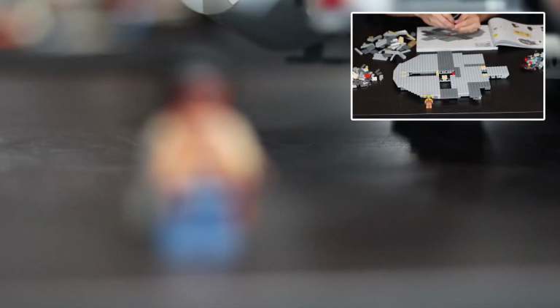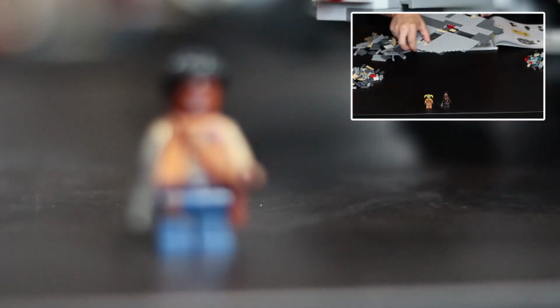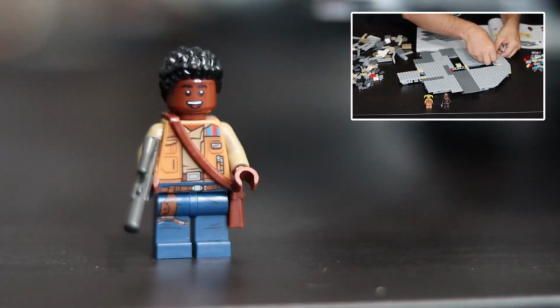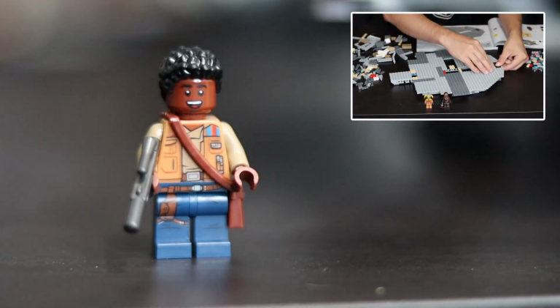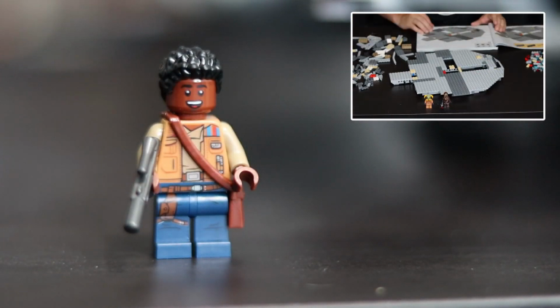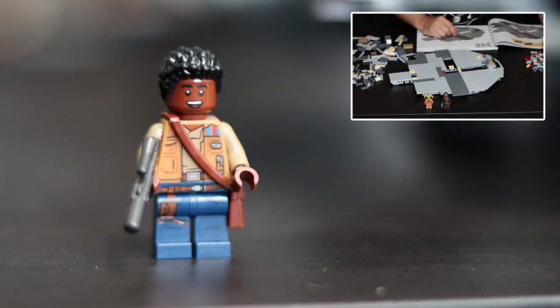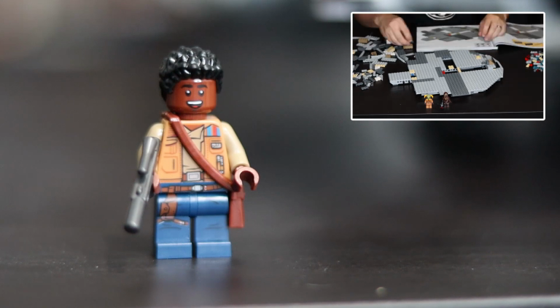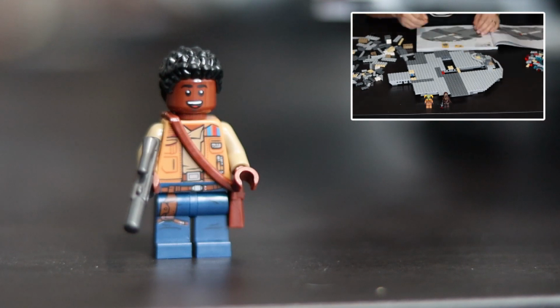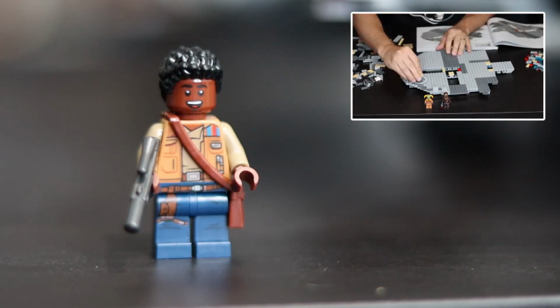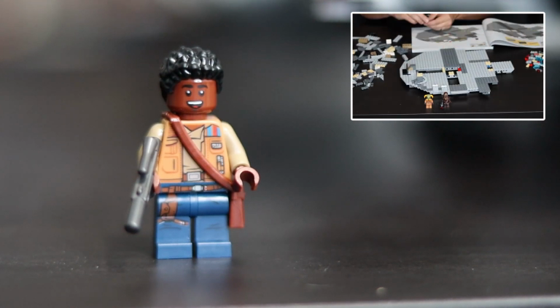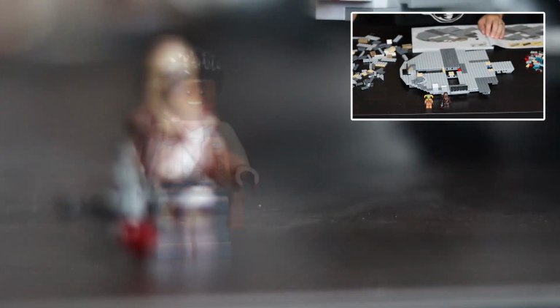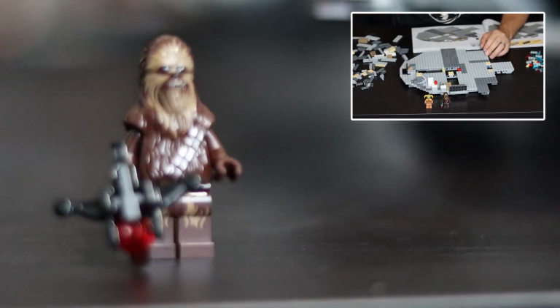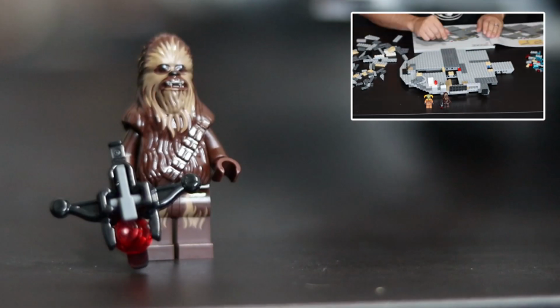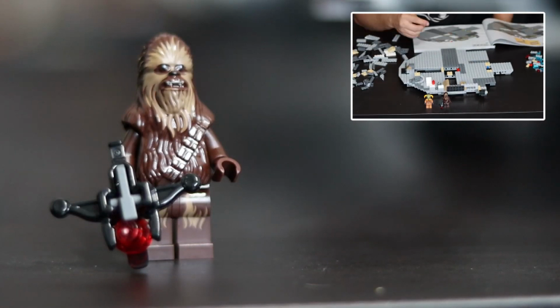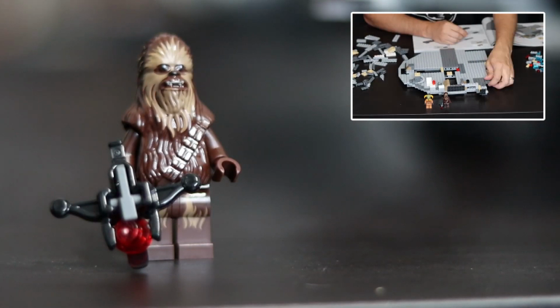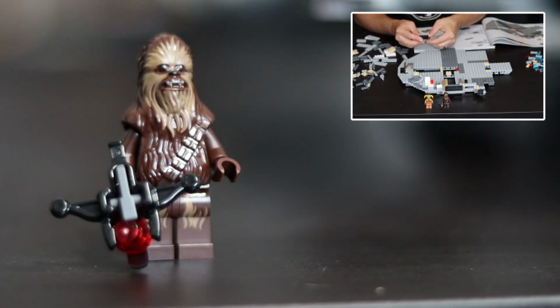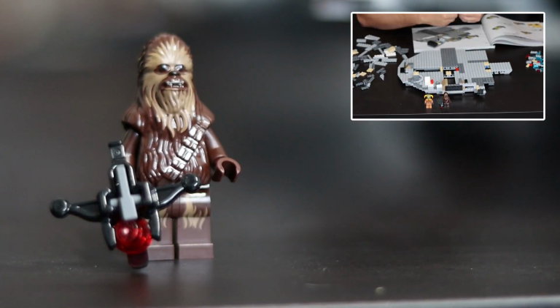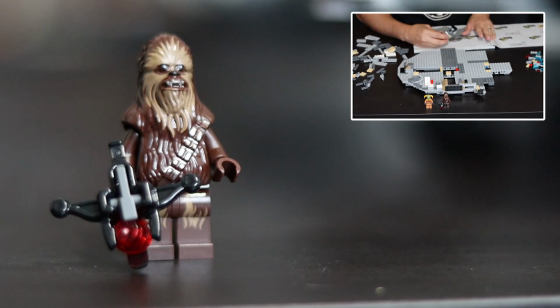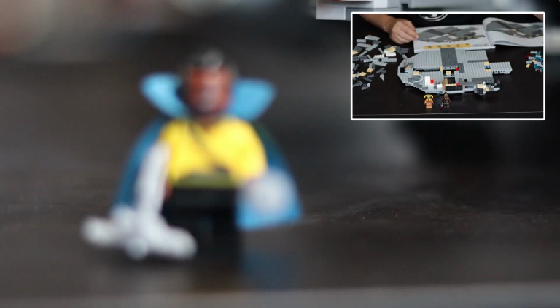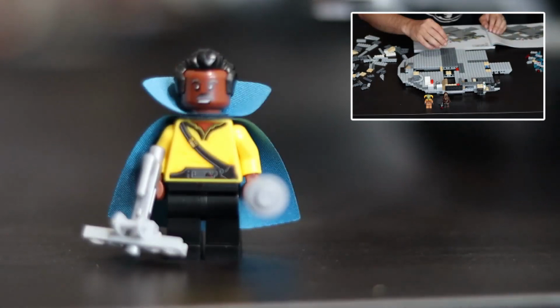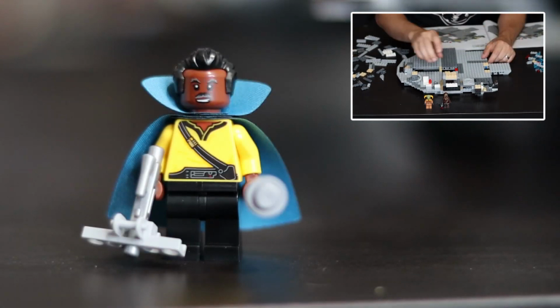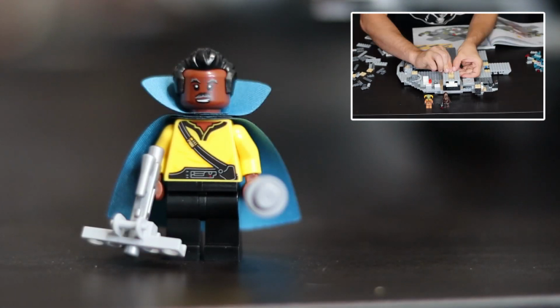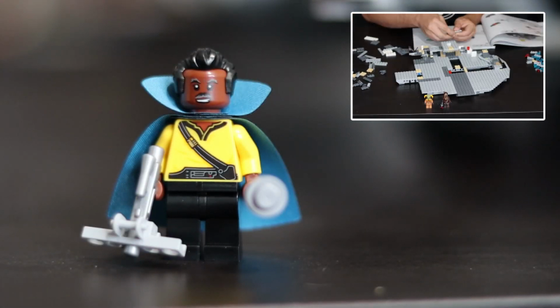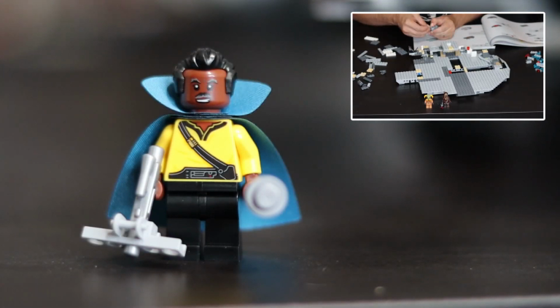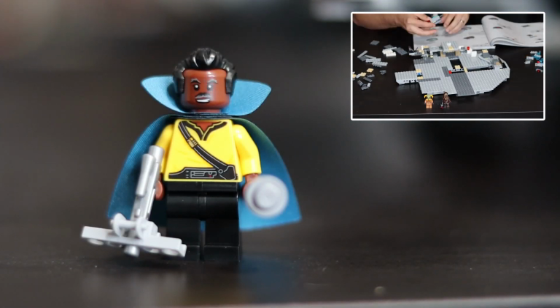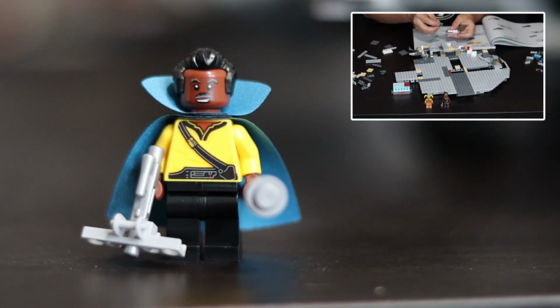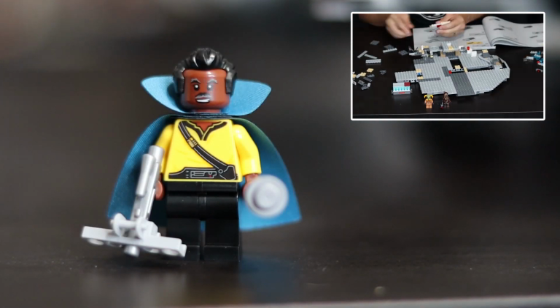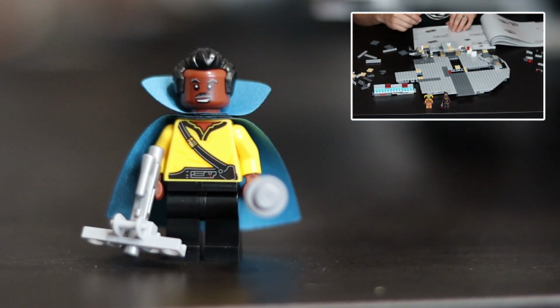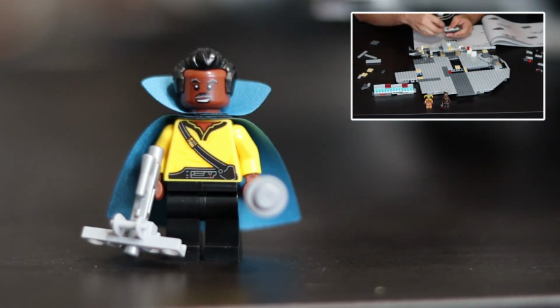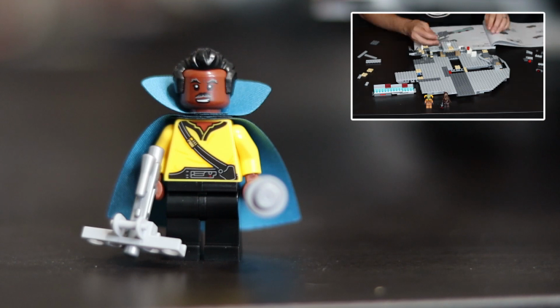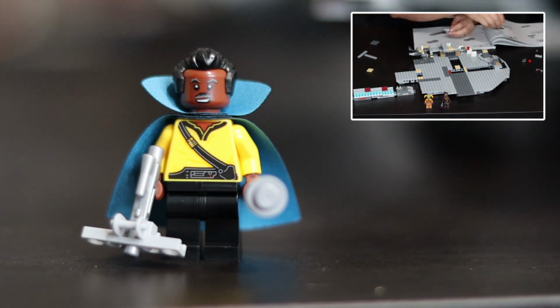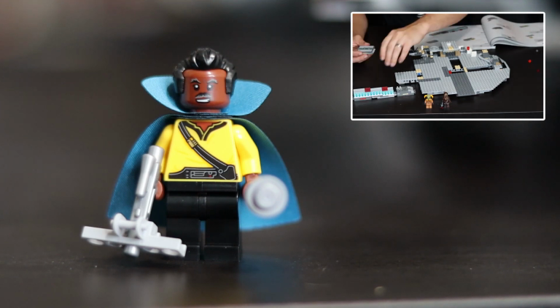Finn's got his new look, and he's giving off some big Indiana Jones energy with that satchel. Chewie comes with his bowcaster, which can actually fire. Lando has a cane, a very interesting looking blaster rifle, and a cape with a popped collar that I find to be hilarious.